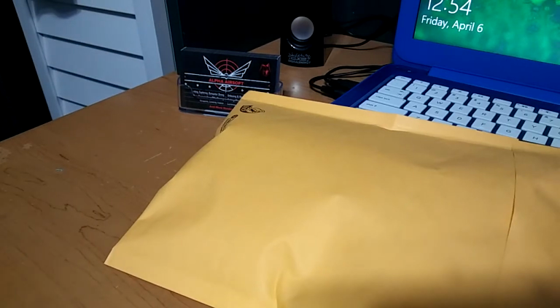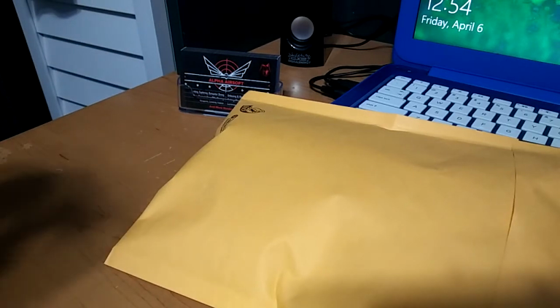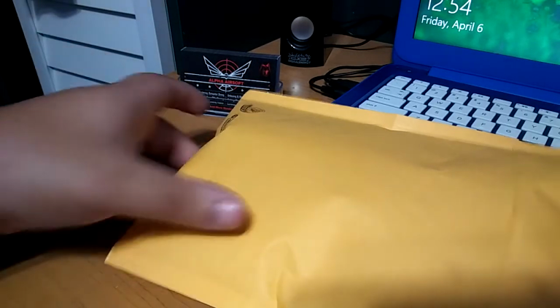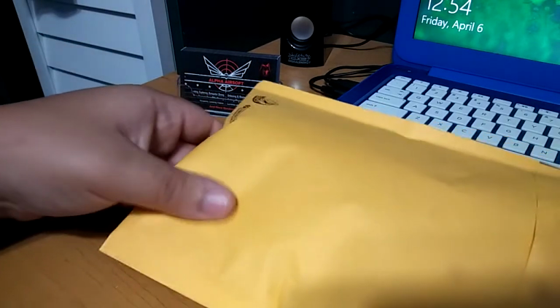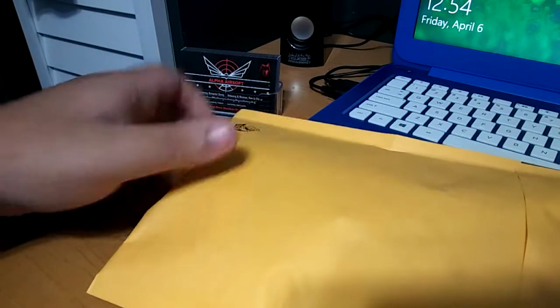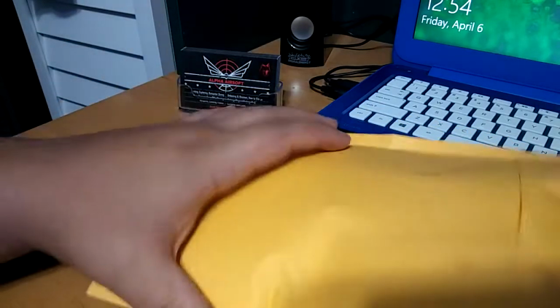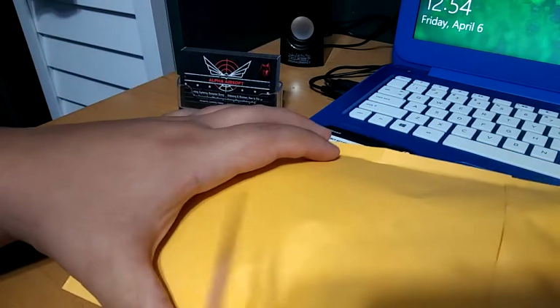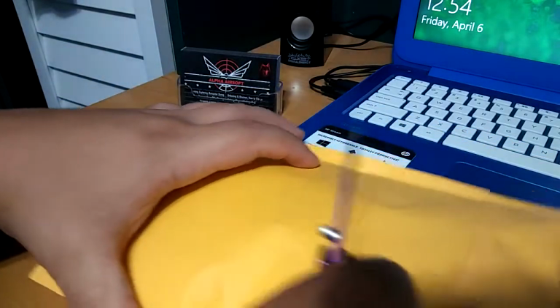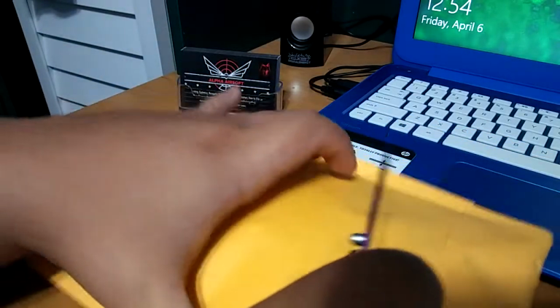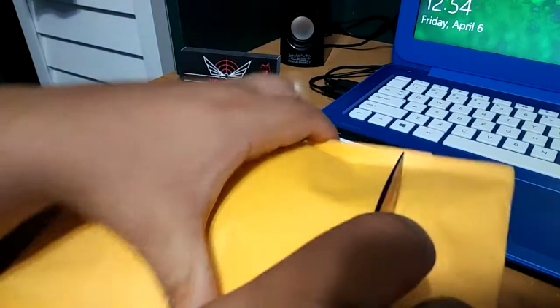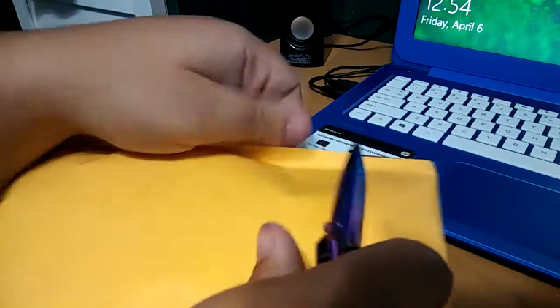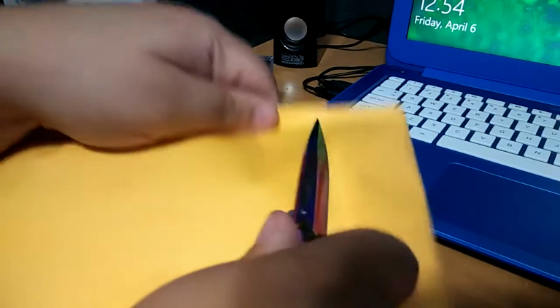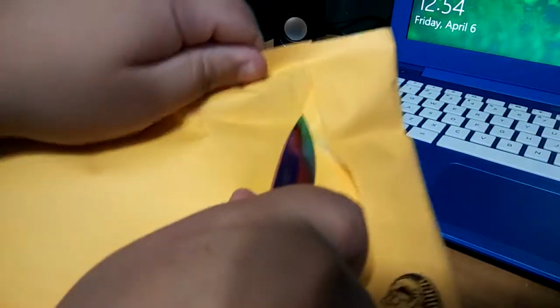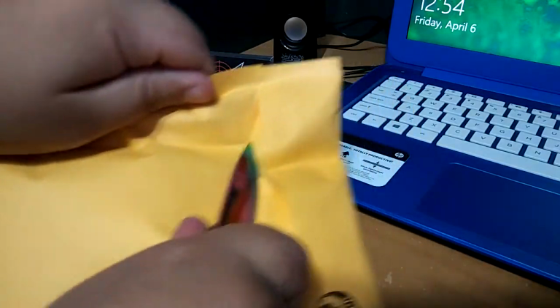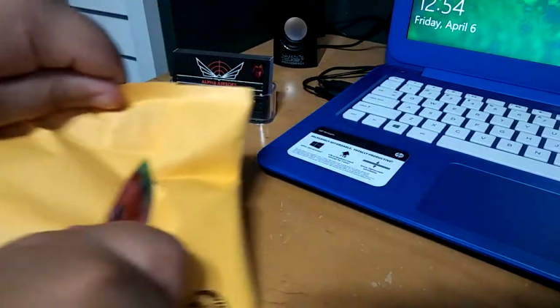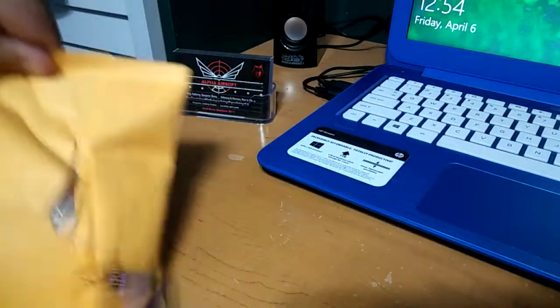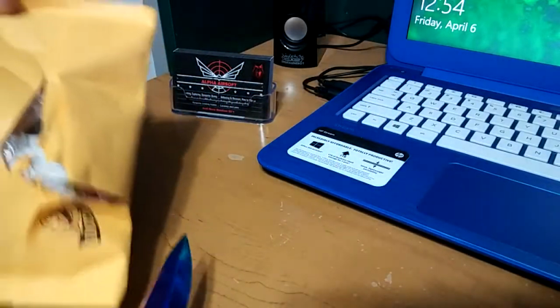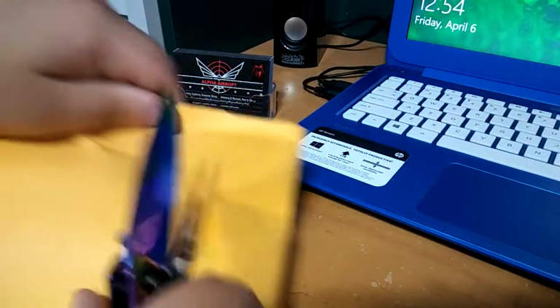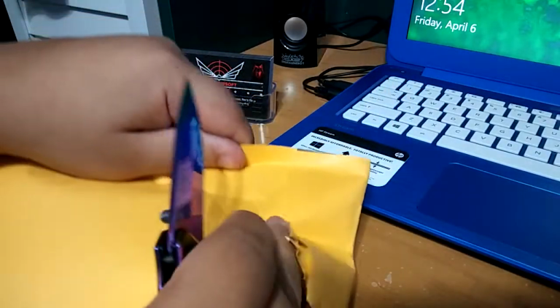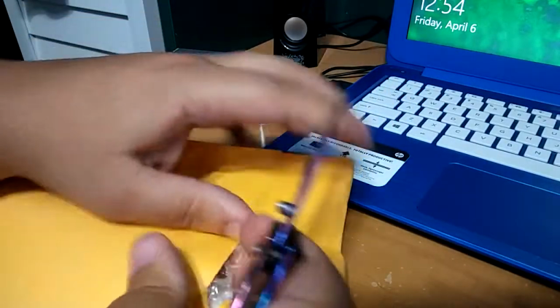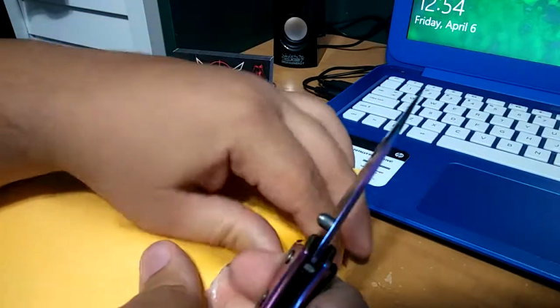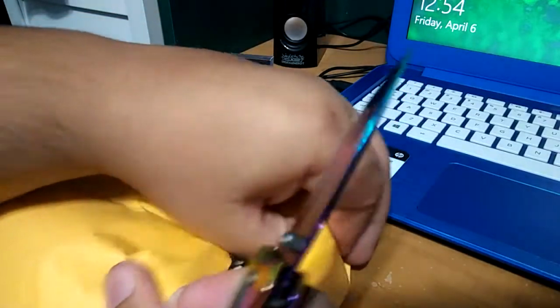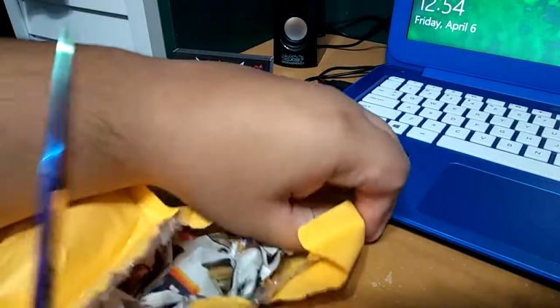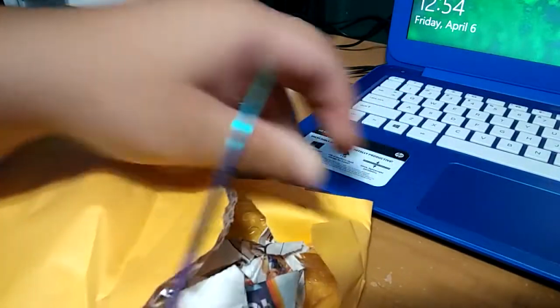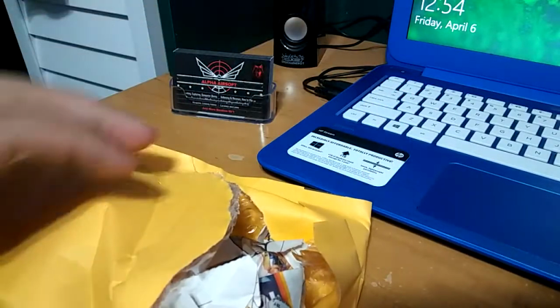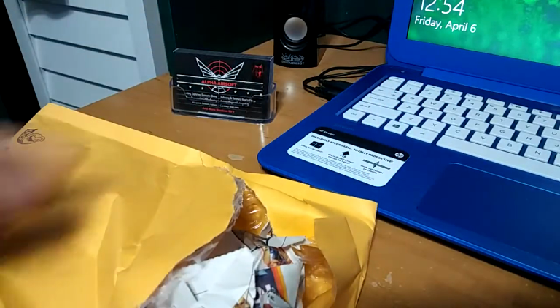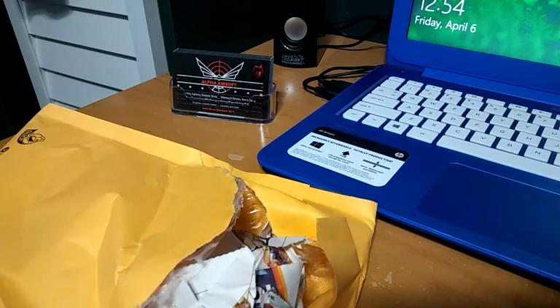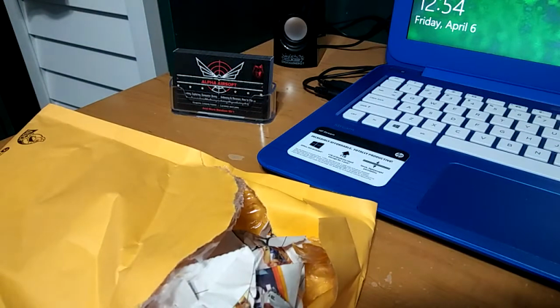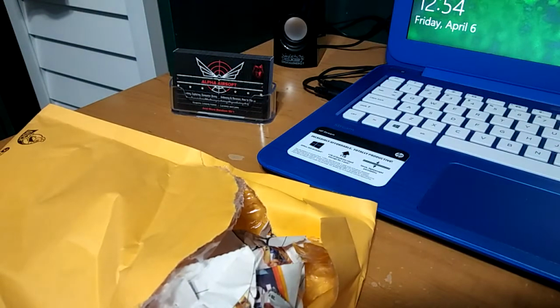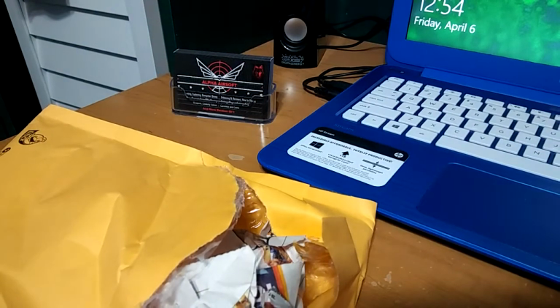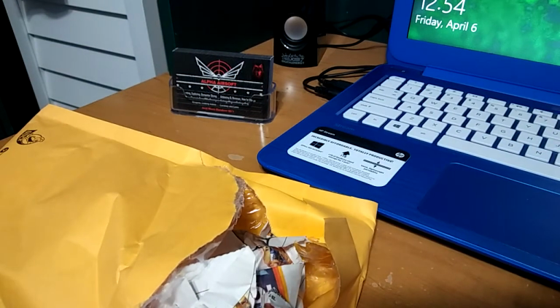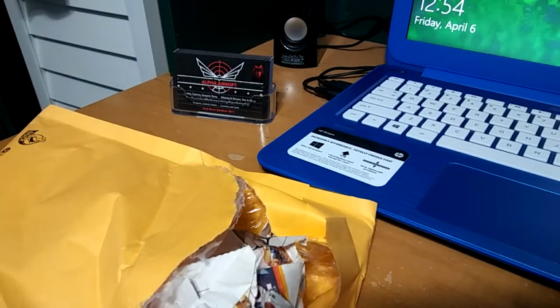What is up guys, got another package in the mail today. Want to see what it is? I have no idea what it is yet. I've been buying a lot of stuff from eBay lately.